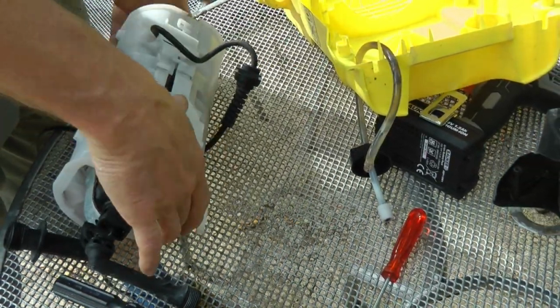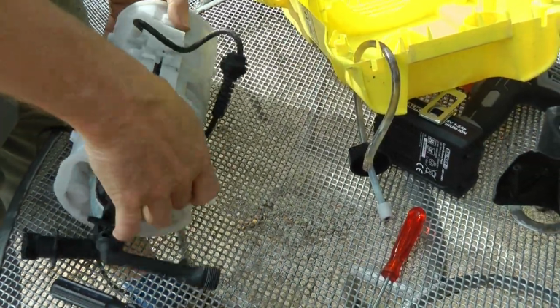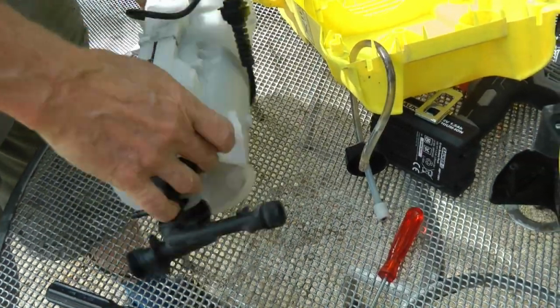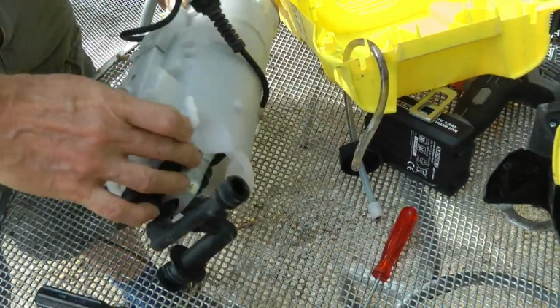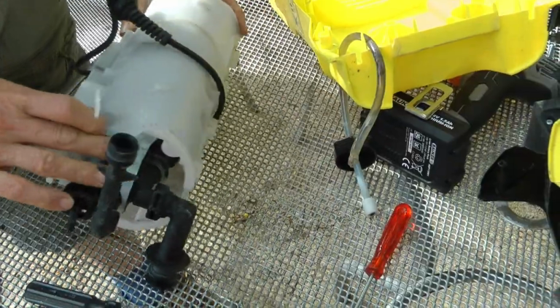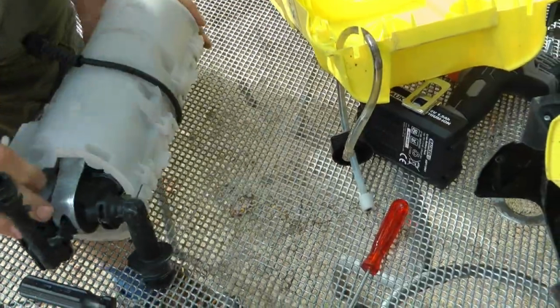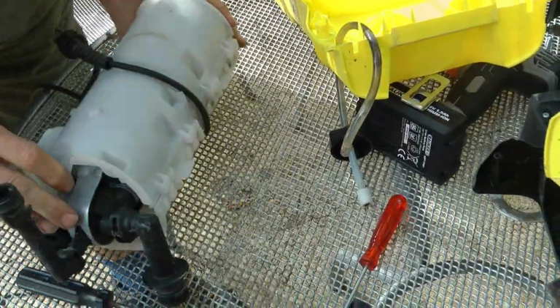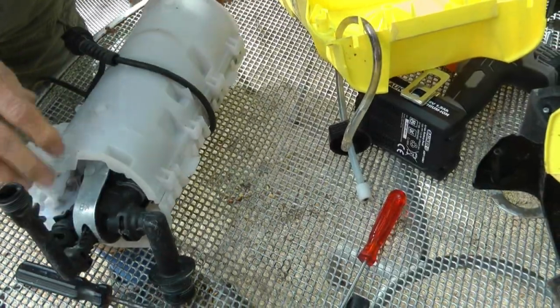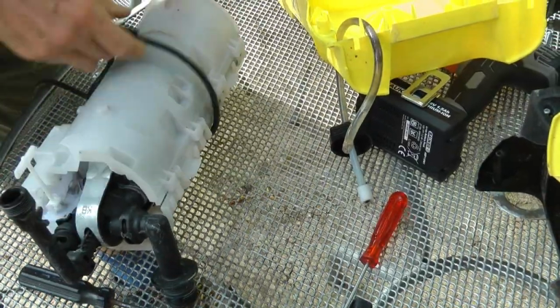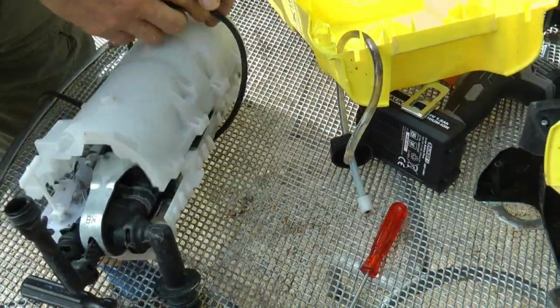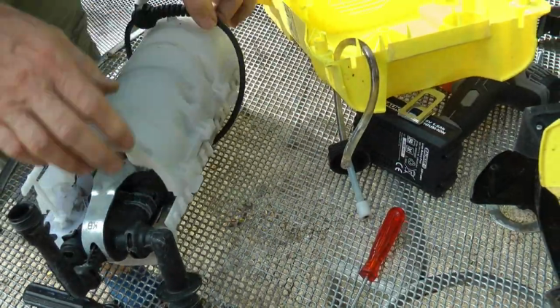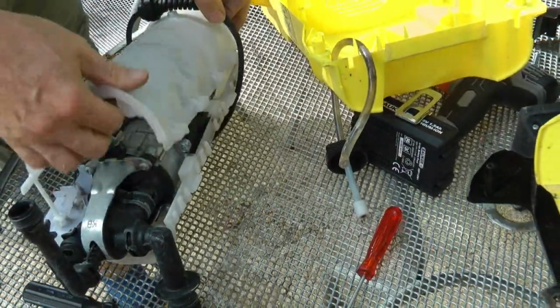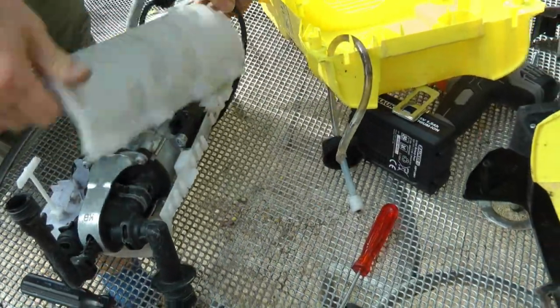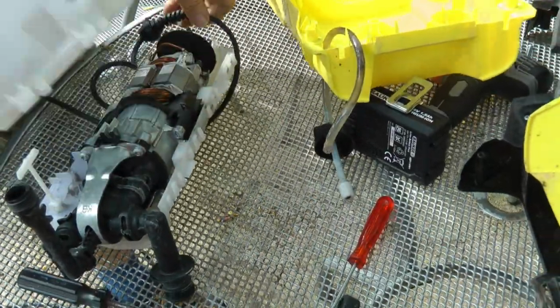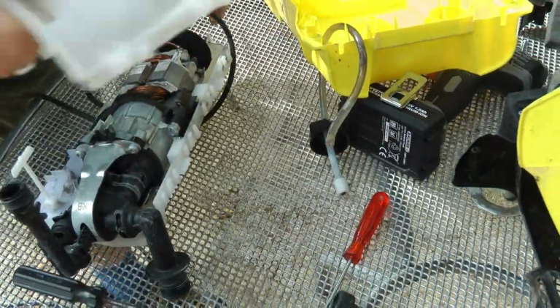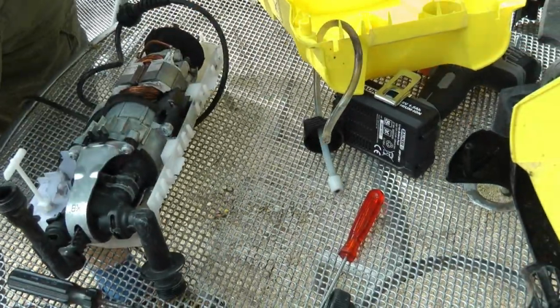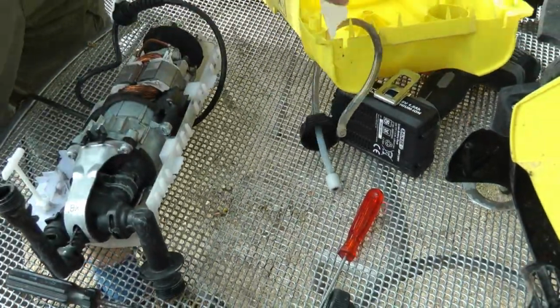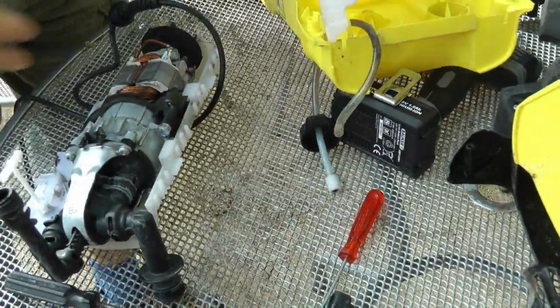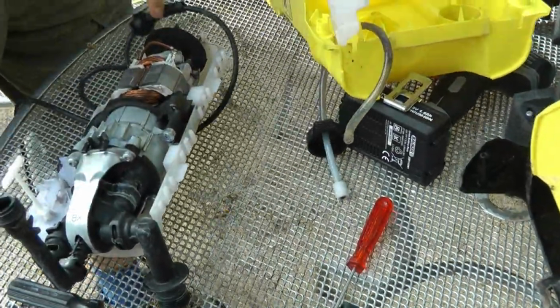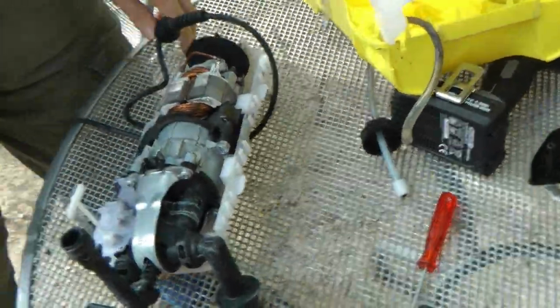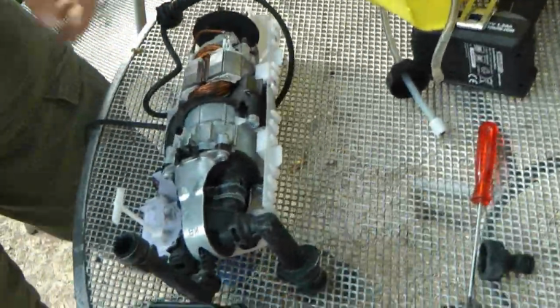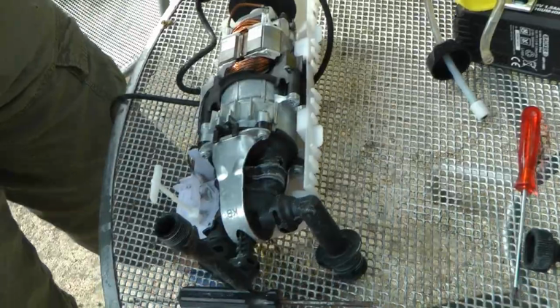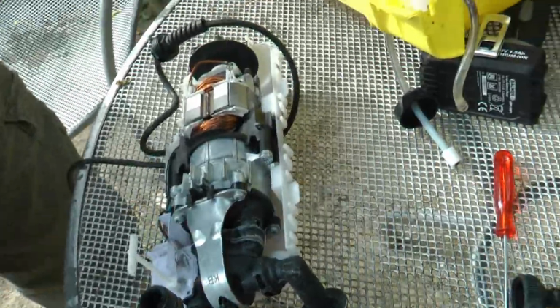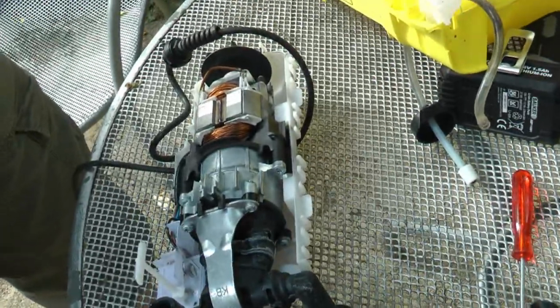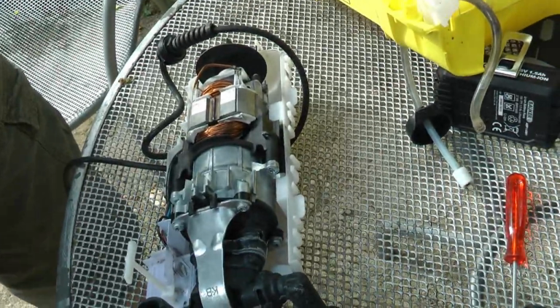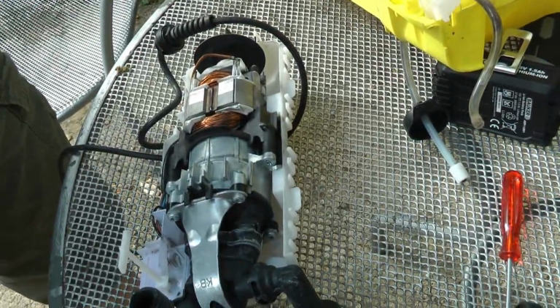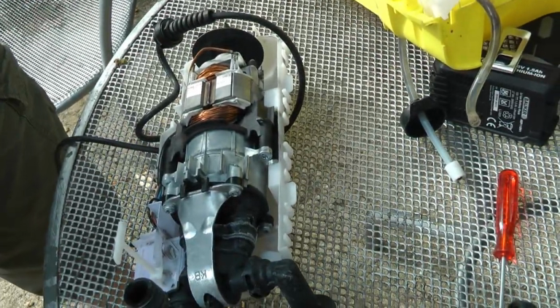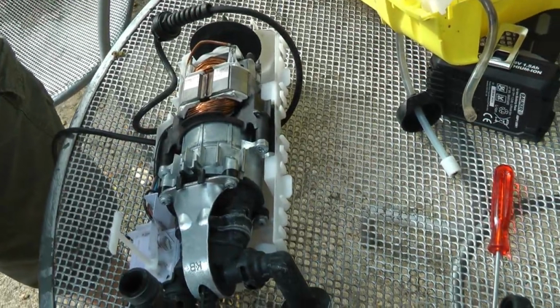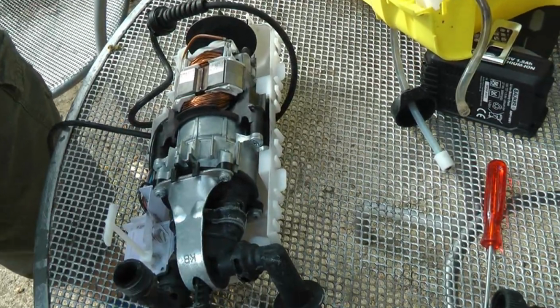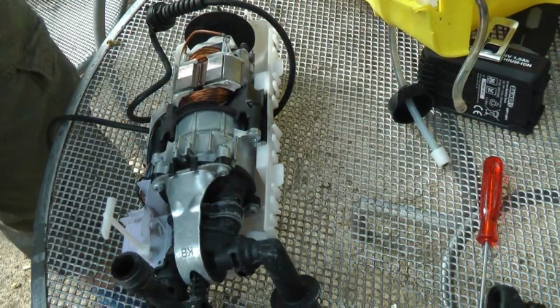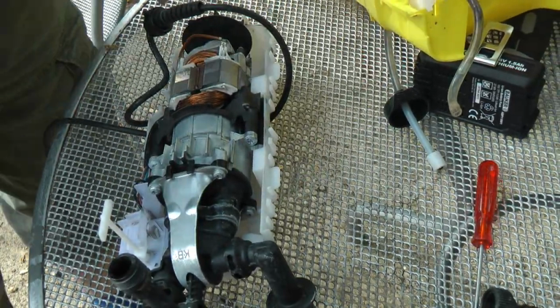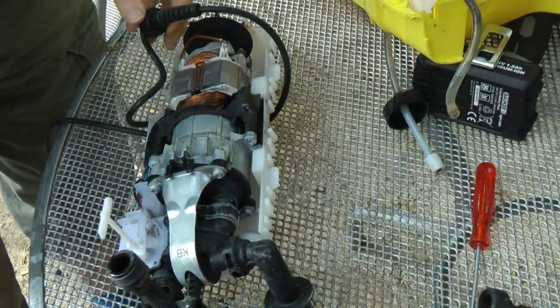That's the cover that comes off, evidently. That's the cover. There we are. So it's not plugged in, obviously.